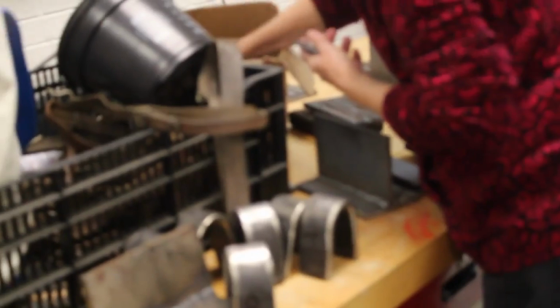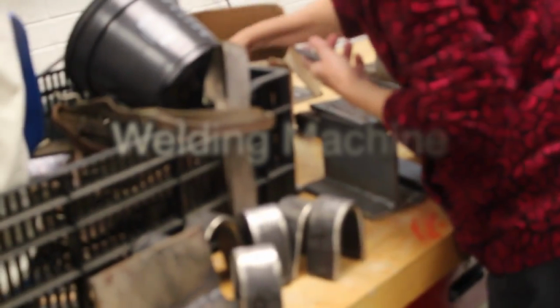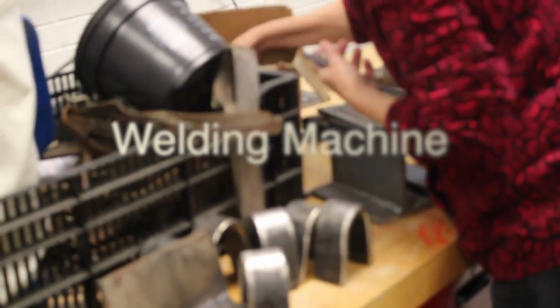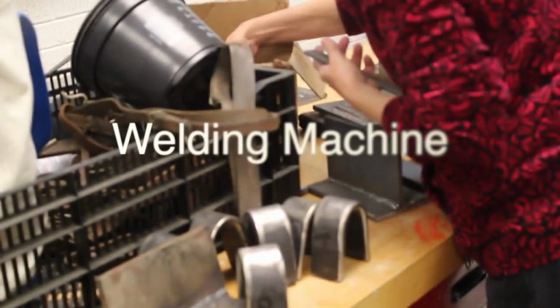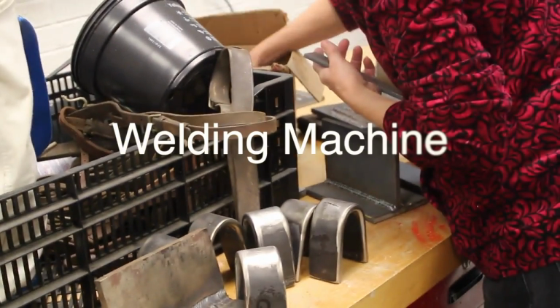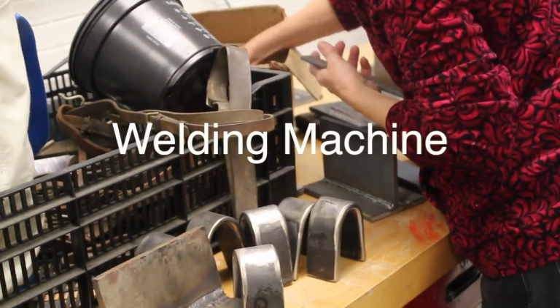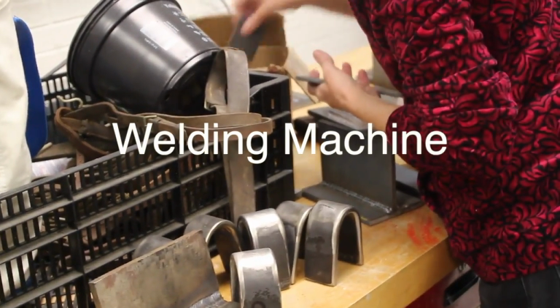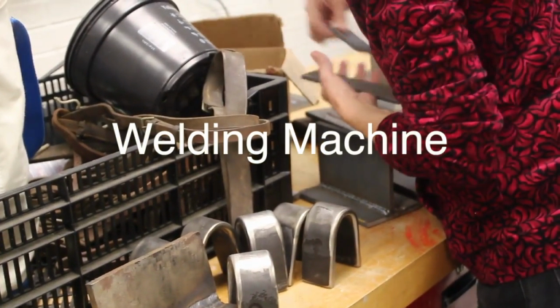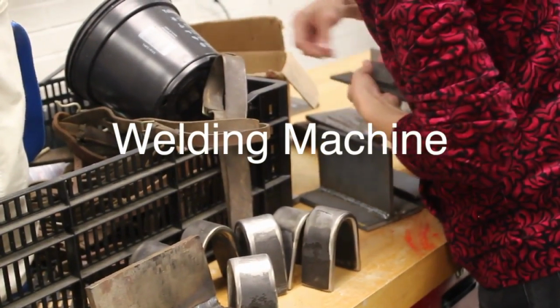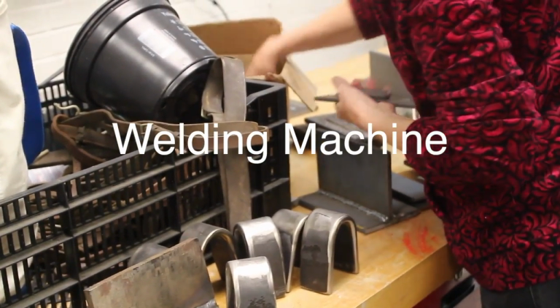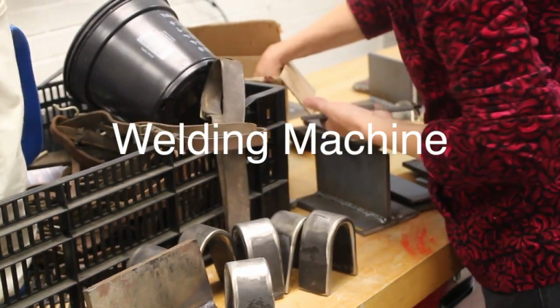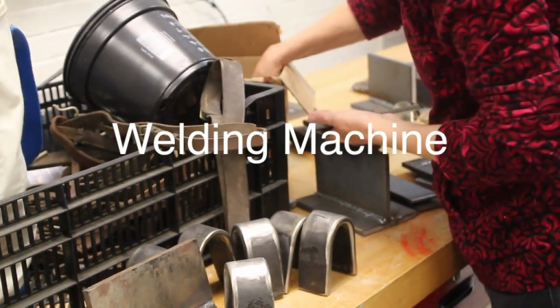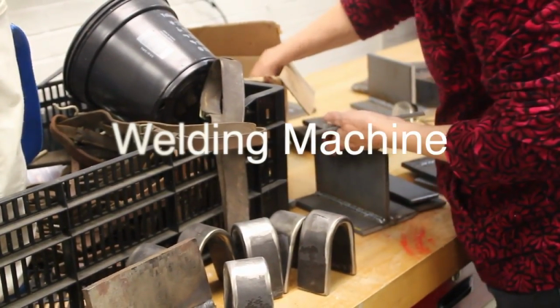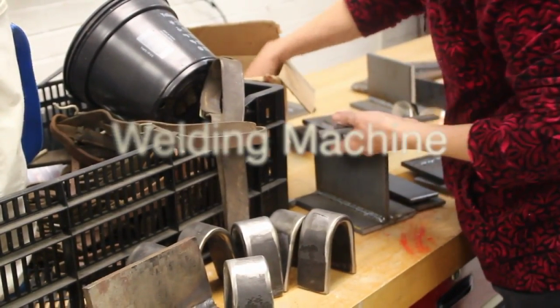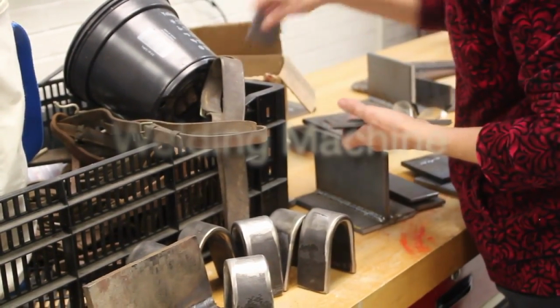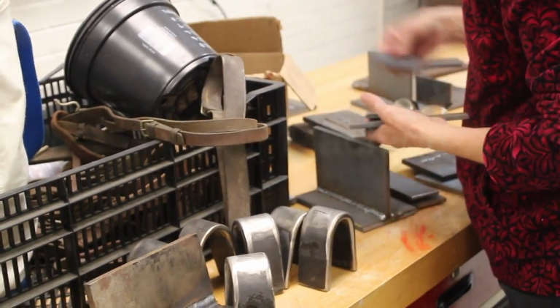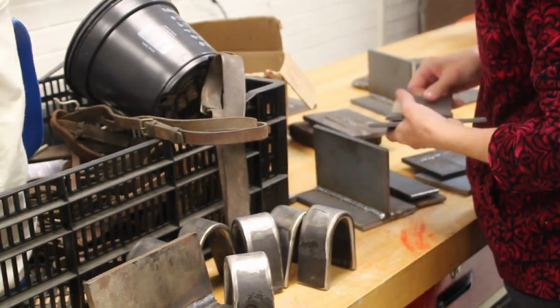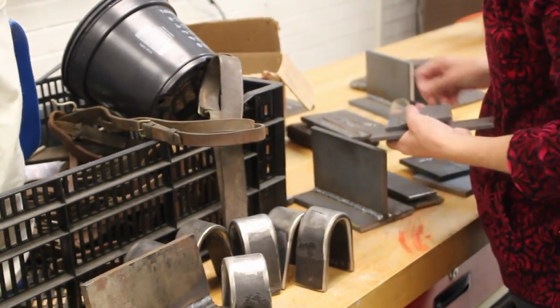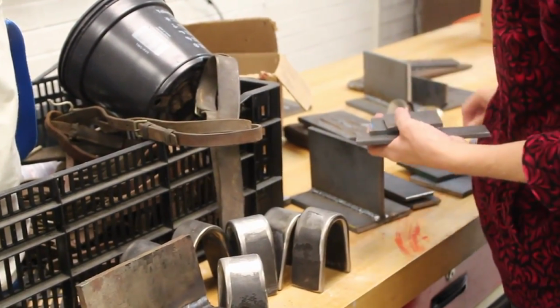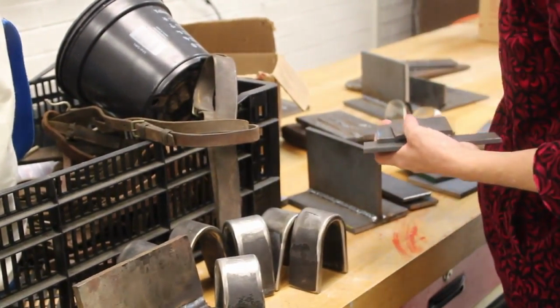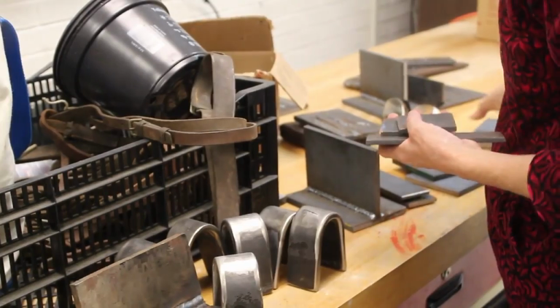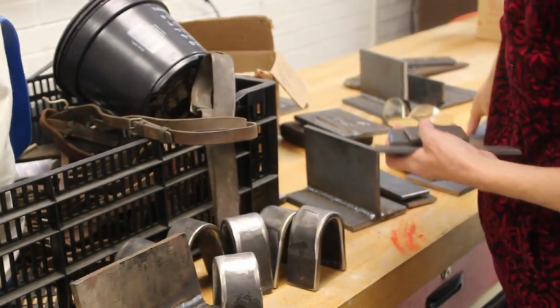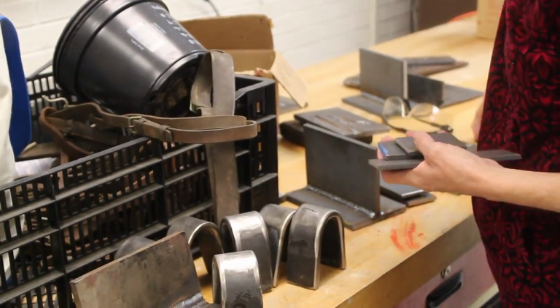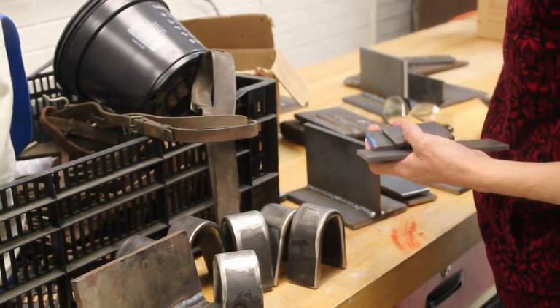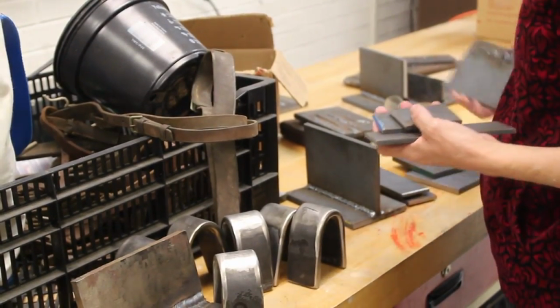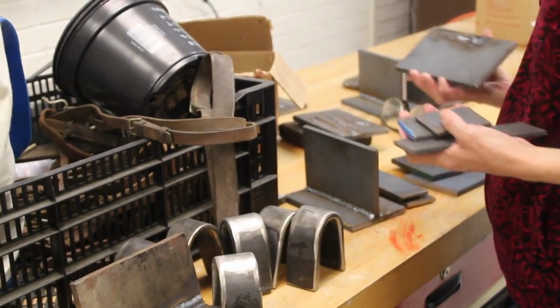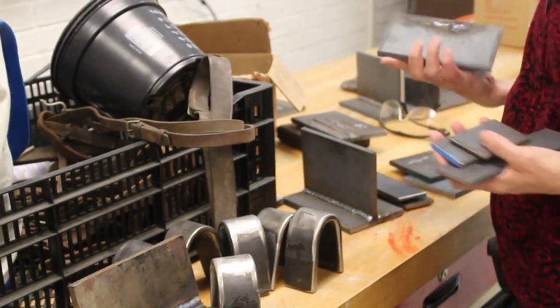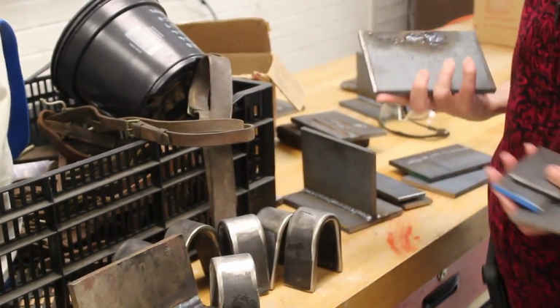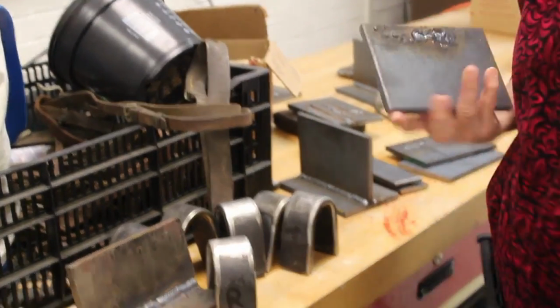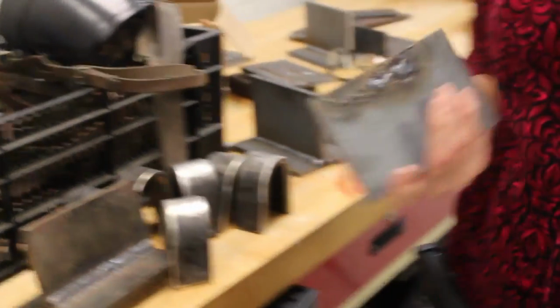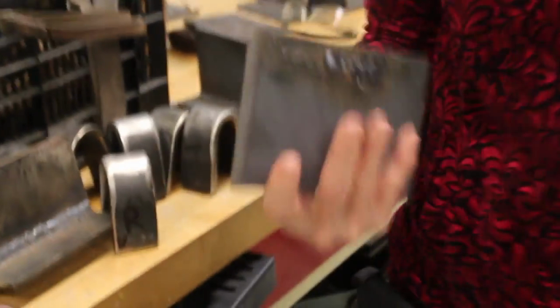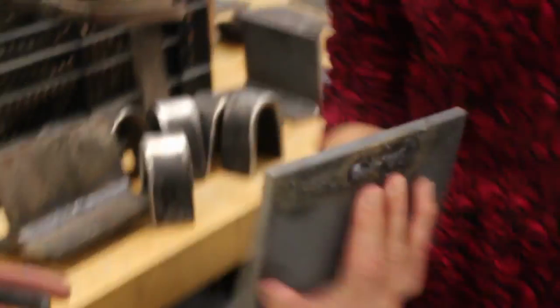This week Millsap's Career and Technical Center gained a new and unique machine. Though it's not going to be operated until next year, there is a lot of hype for what it can achieve.